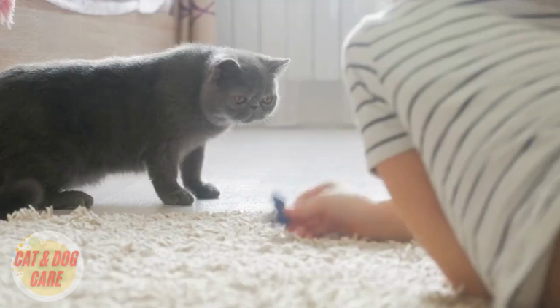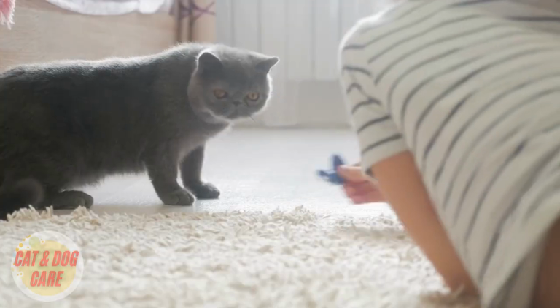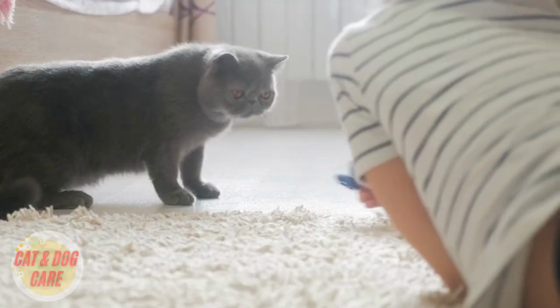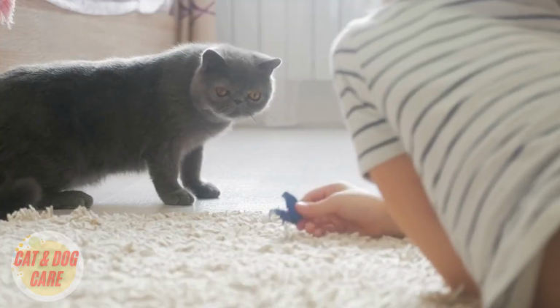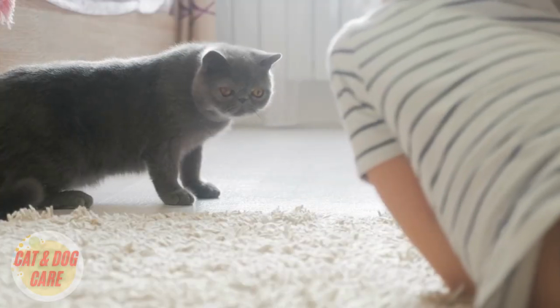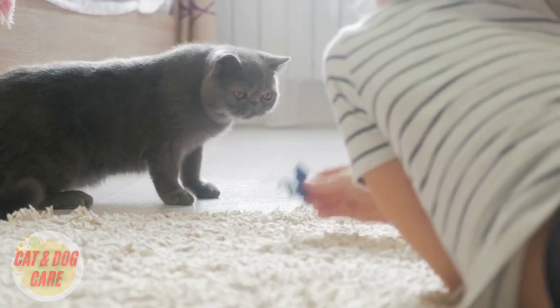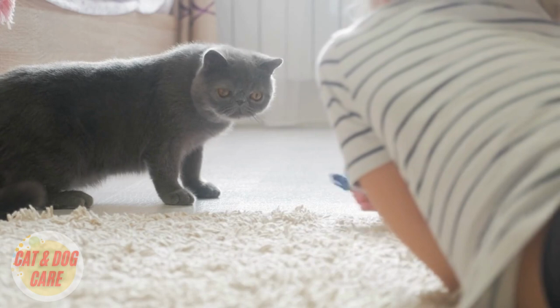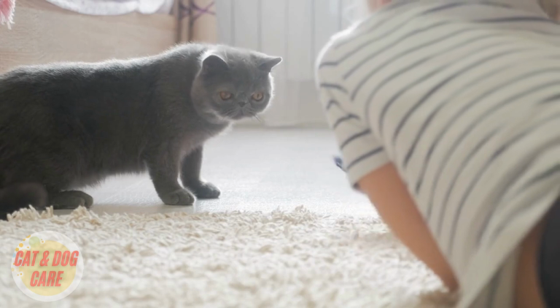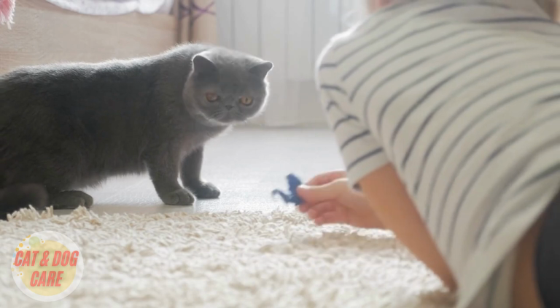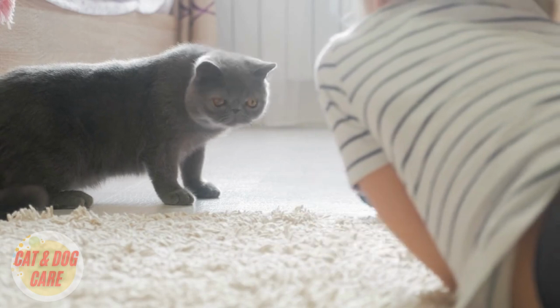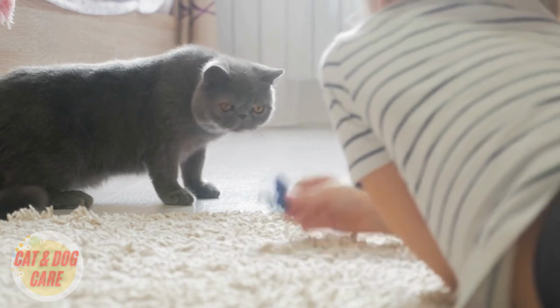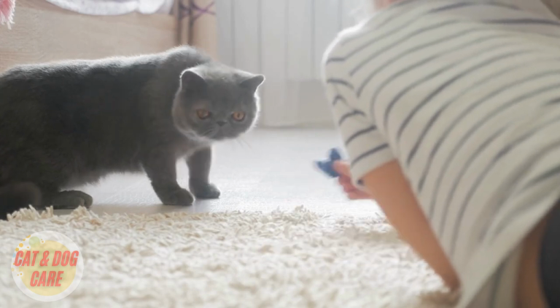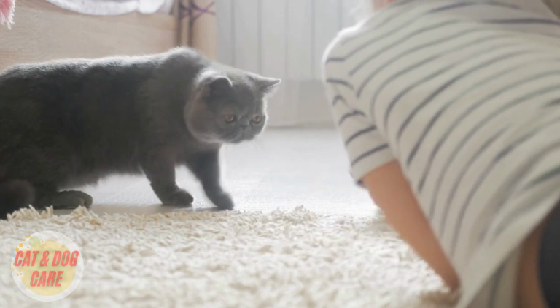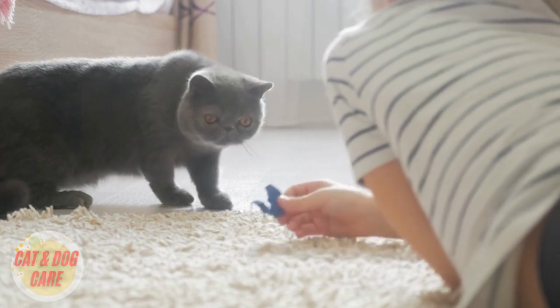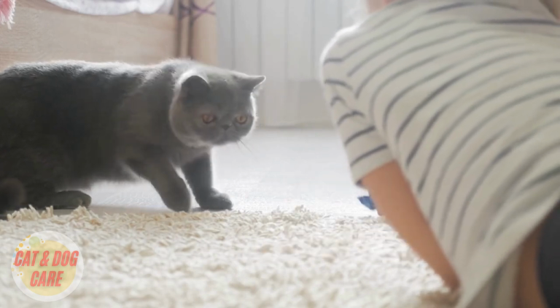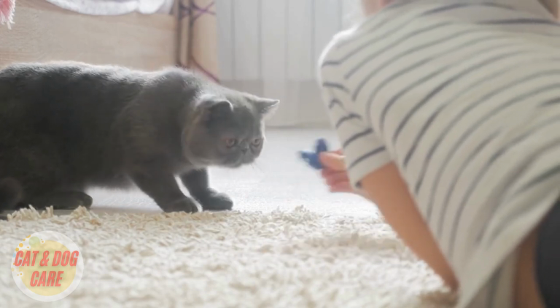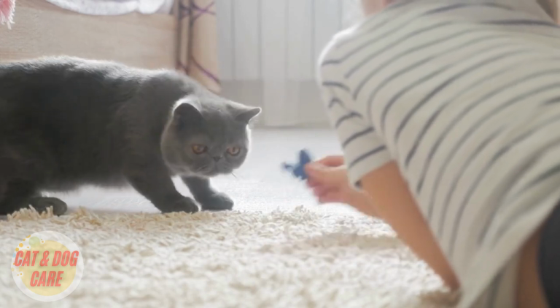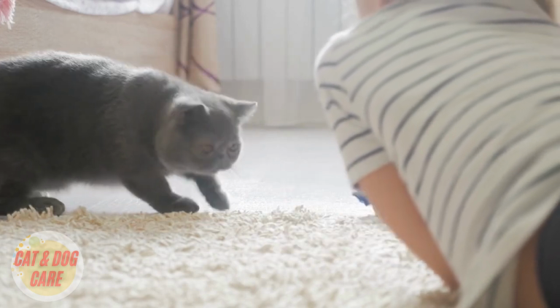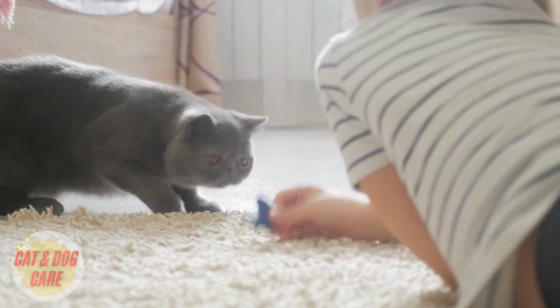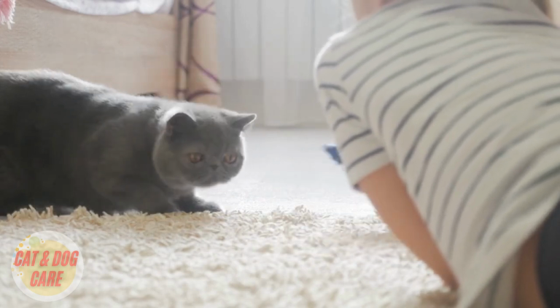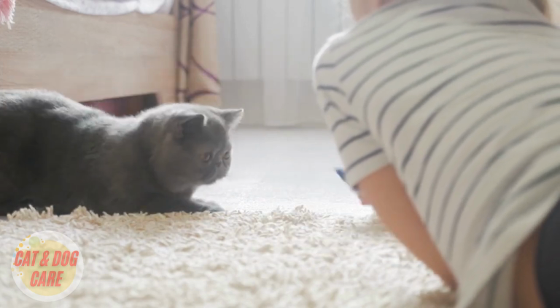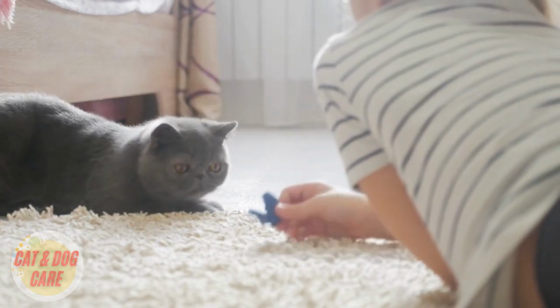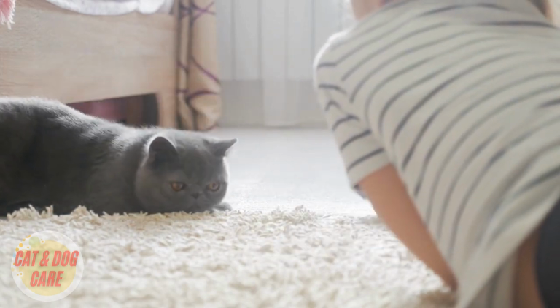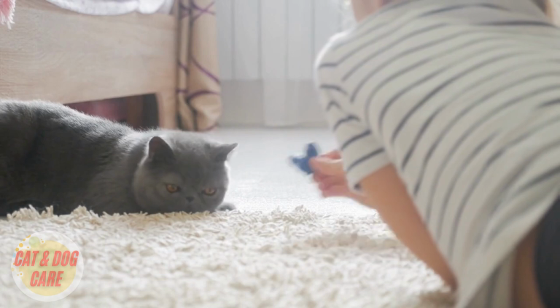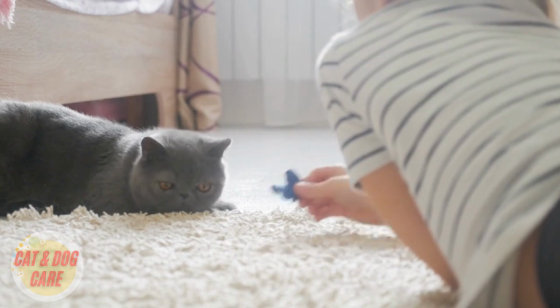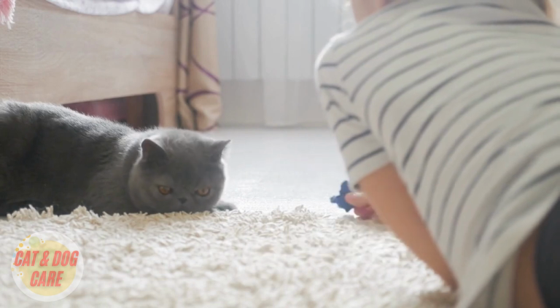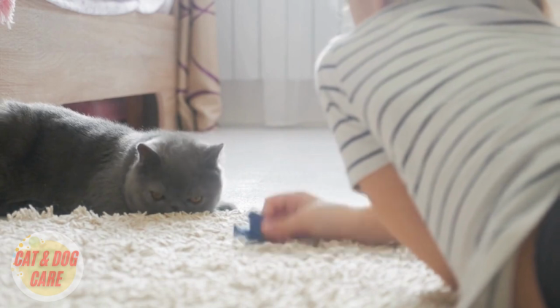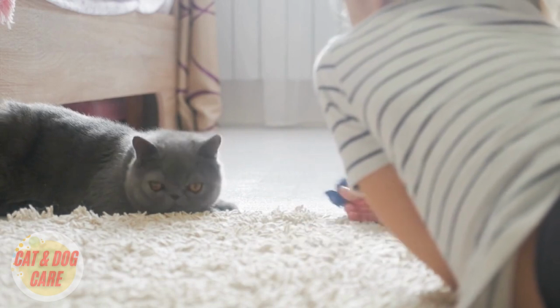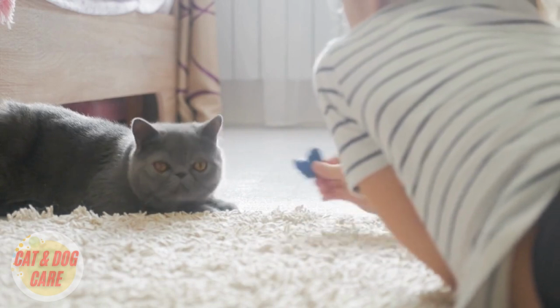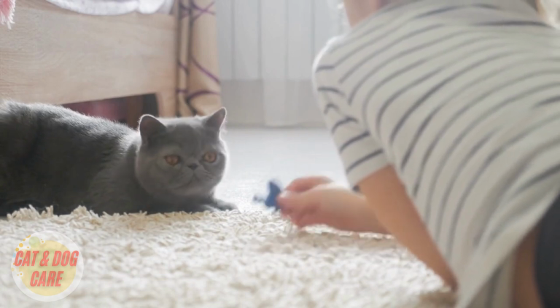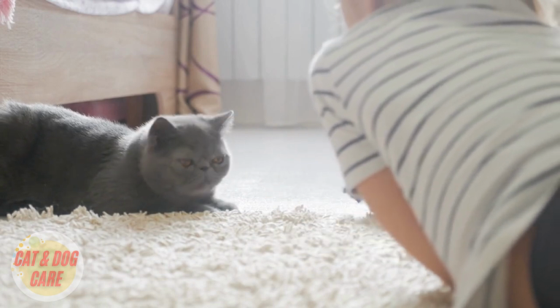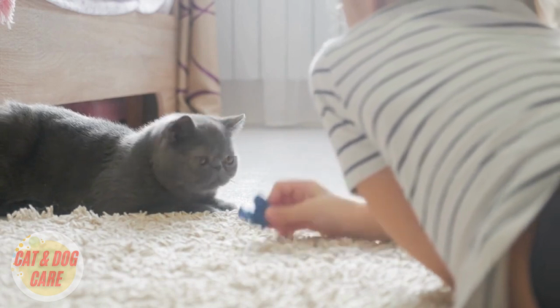Brushing also helps distribute natural oils throughout your cat's coat, which keeps it soft and shiny. You should aim to brush your cat at least once a week, but more often if they have long hair.